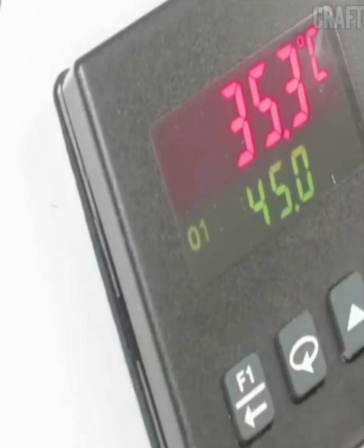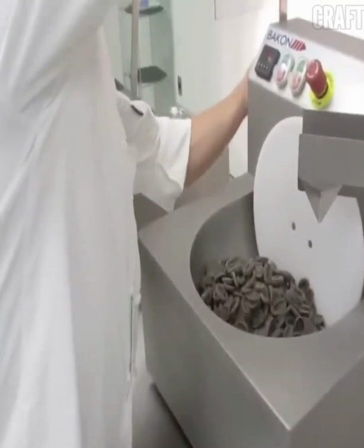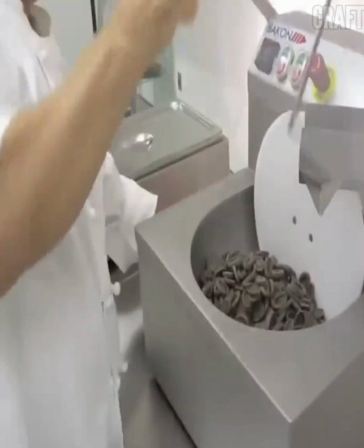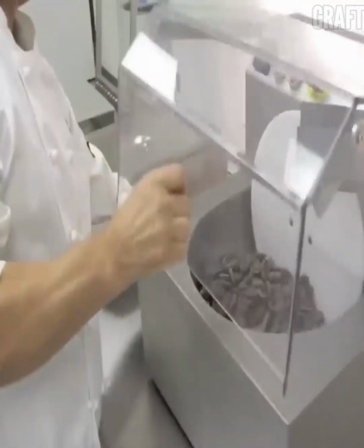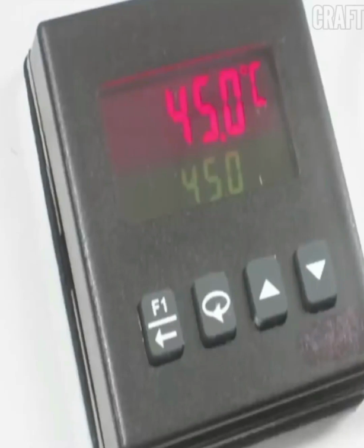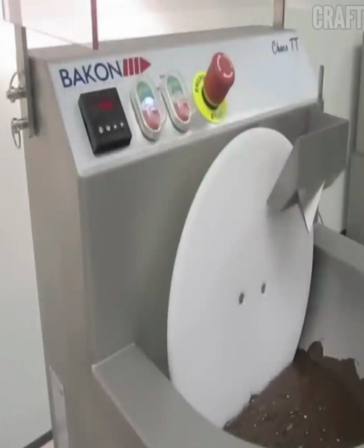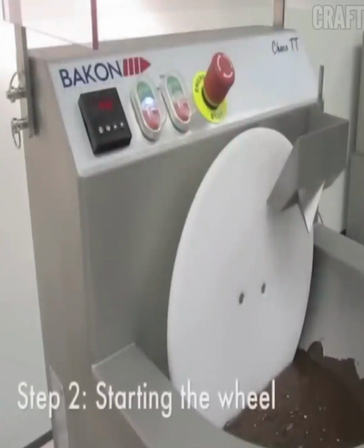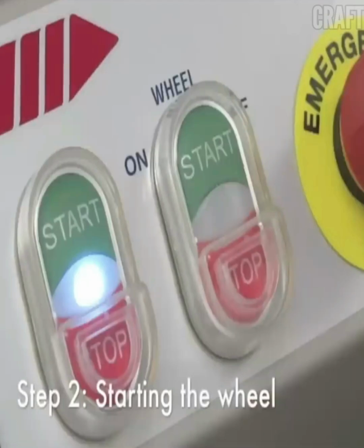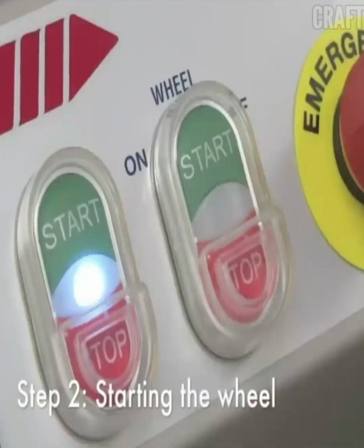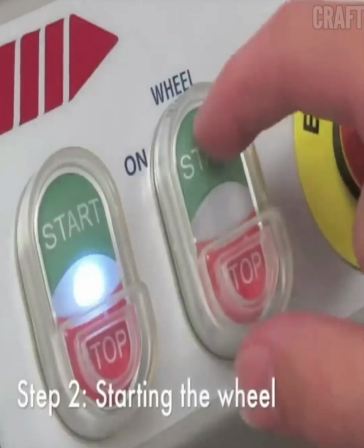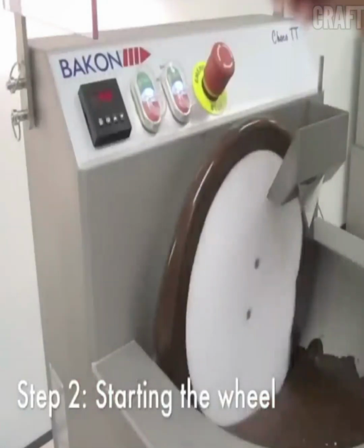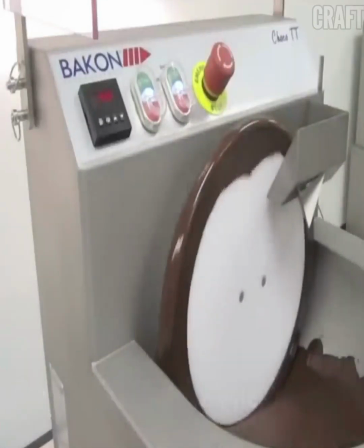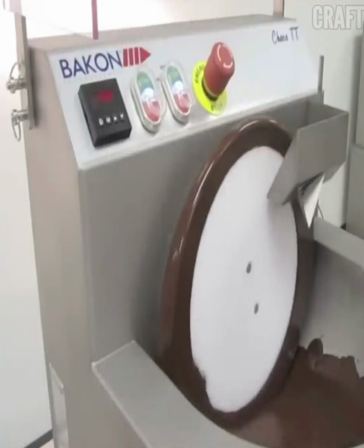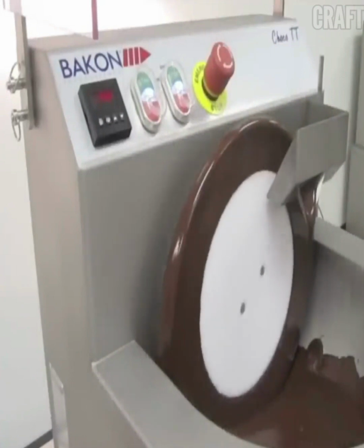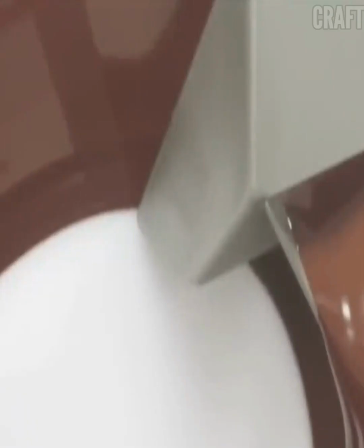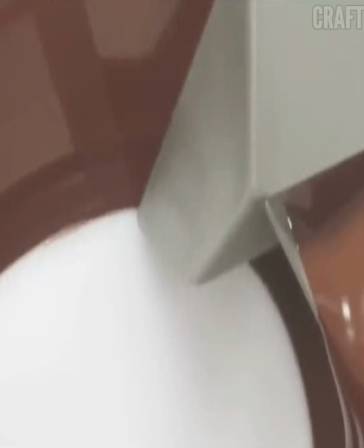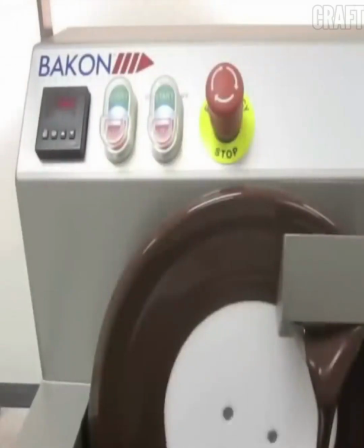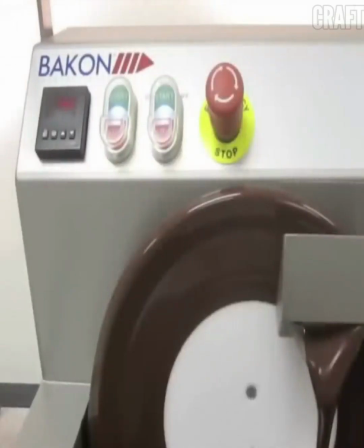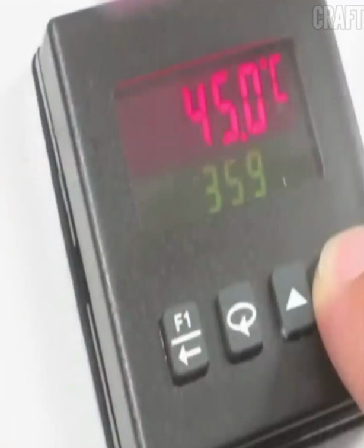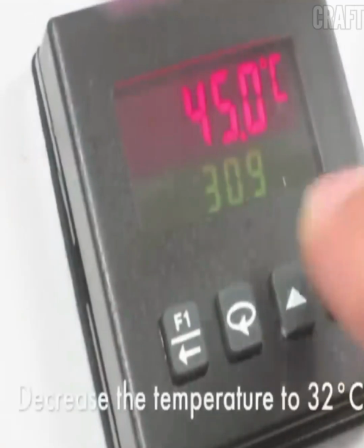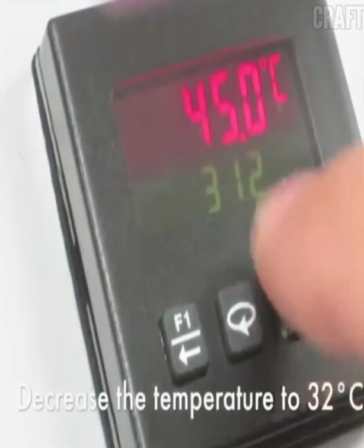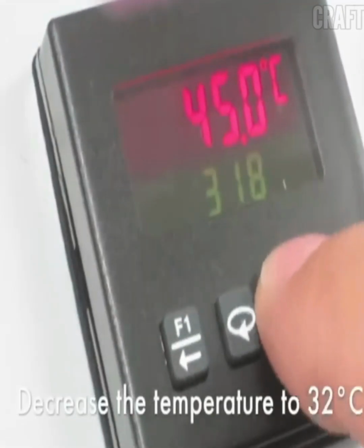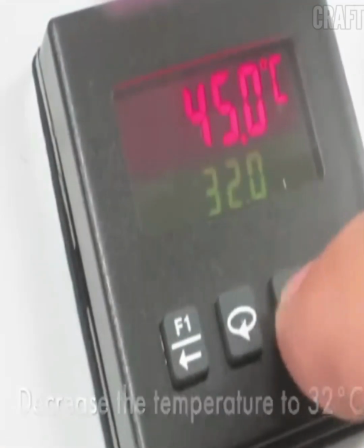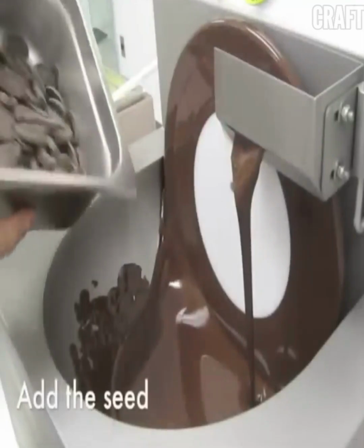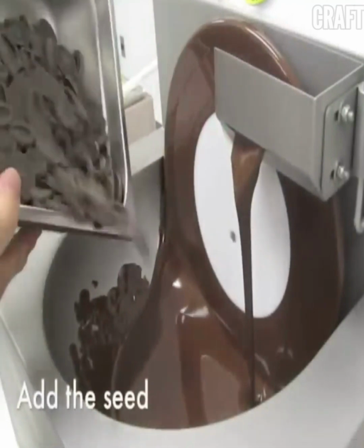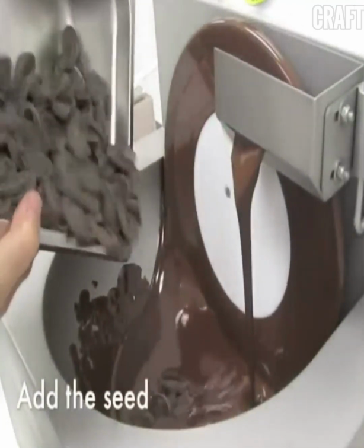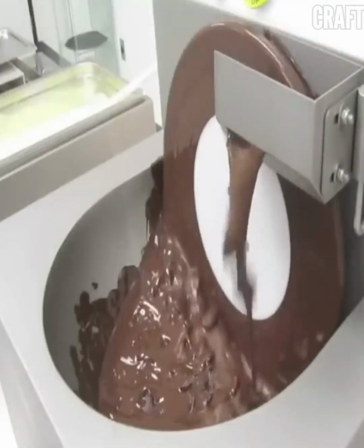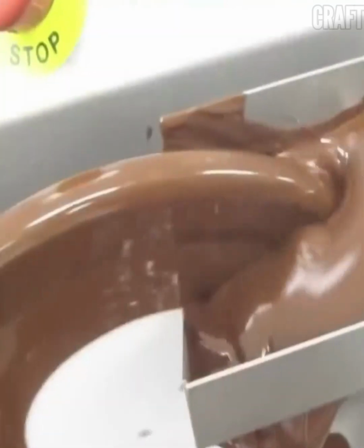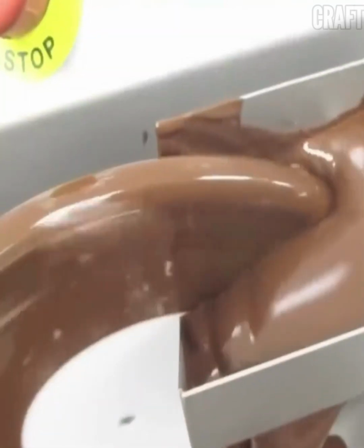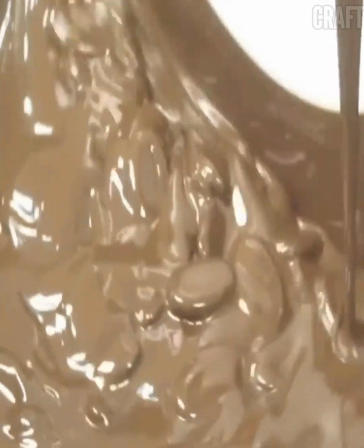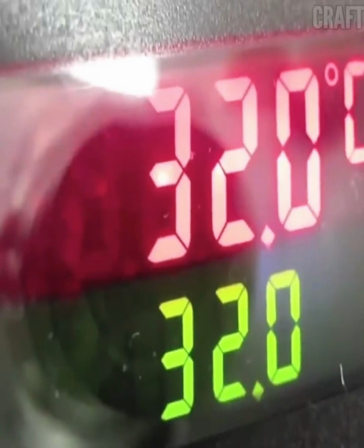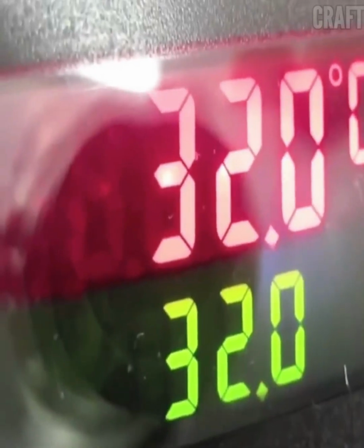With this machine, you can make gift sweets with any filling — nuts, raisins, or hazelnuts — and glaze various types of products with chocolate, such as cereal protein bars, waffles, cookies, and waffle sticks.